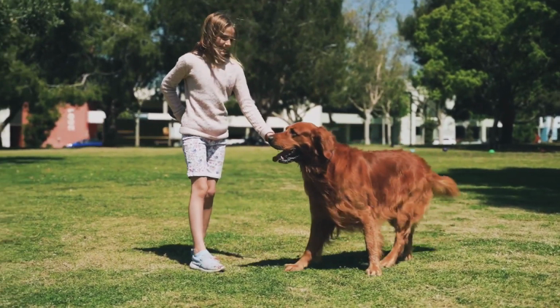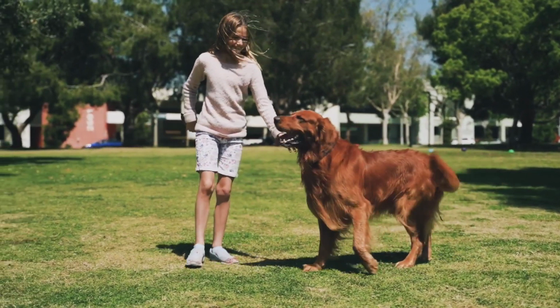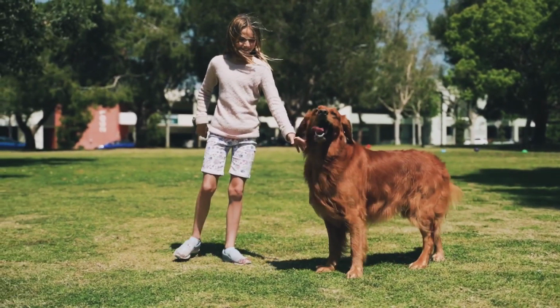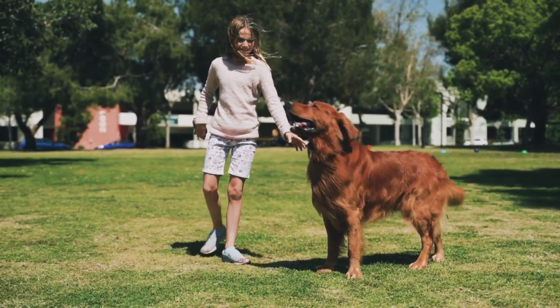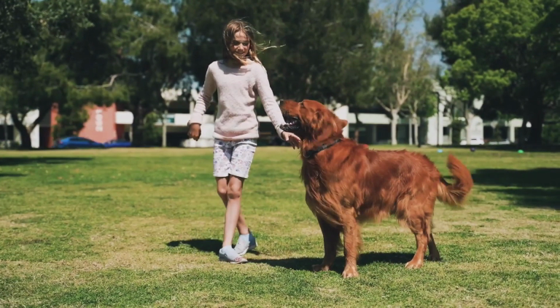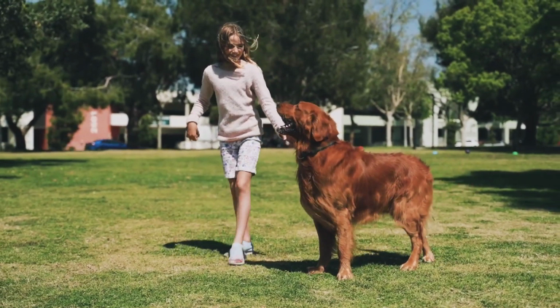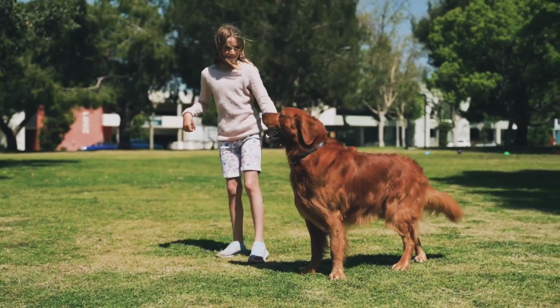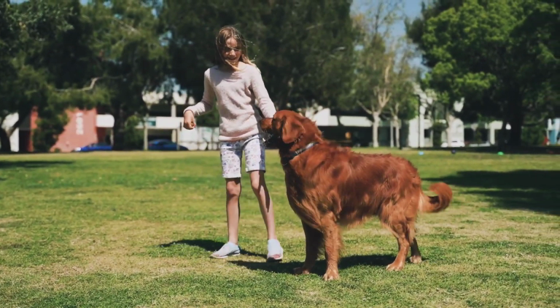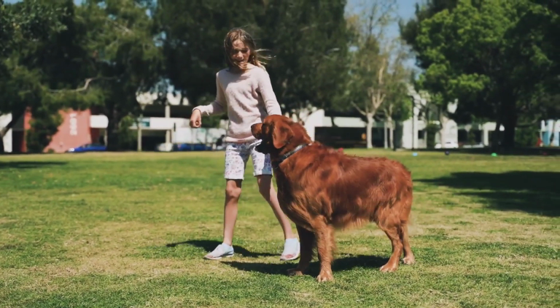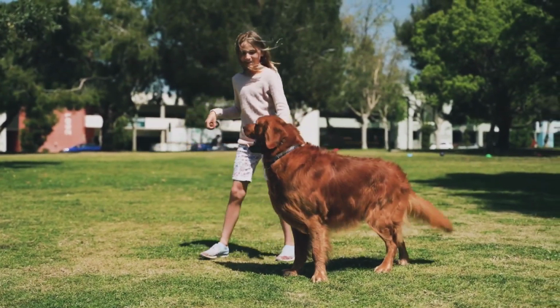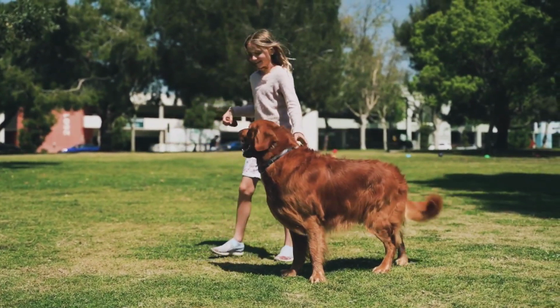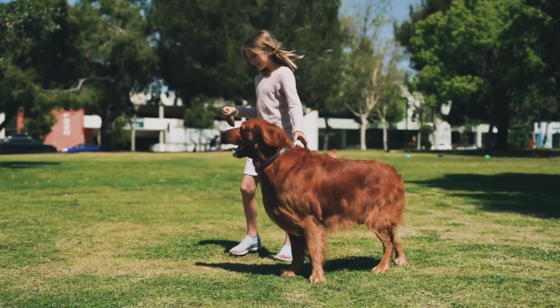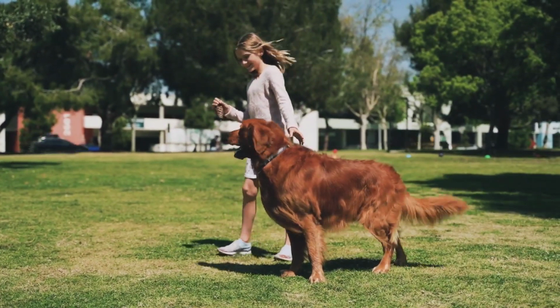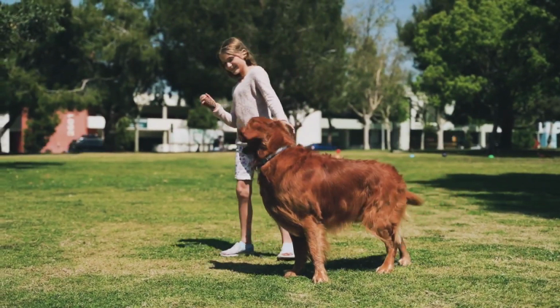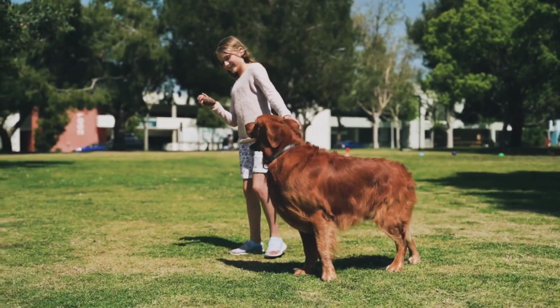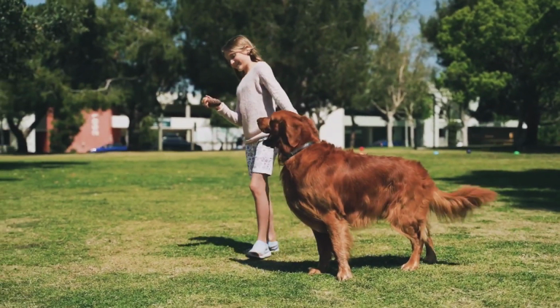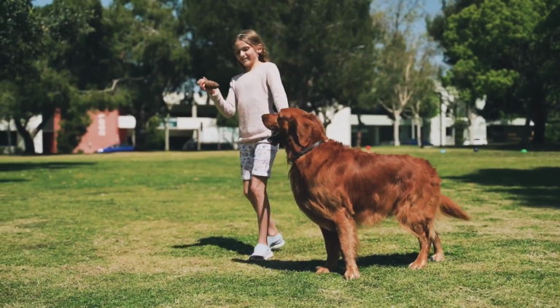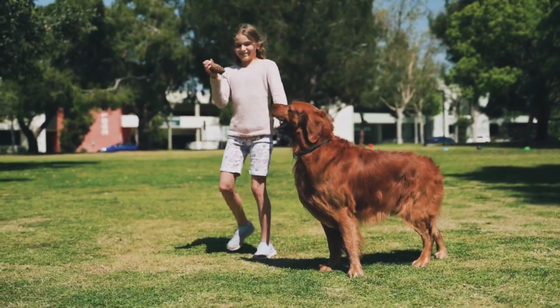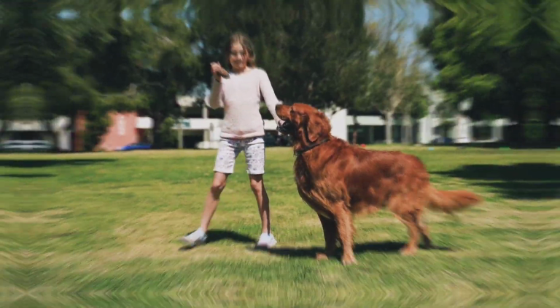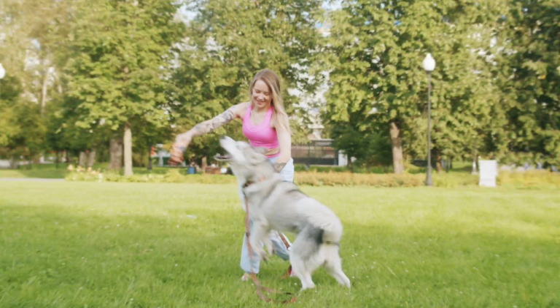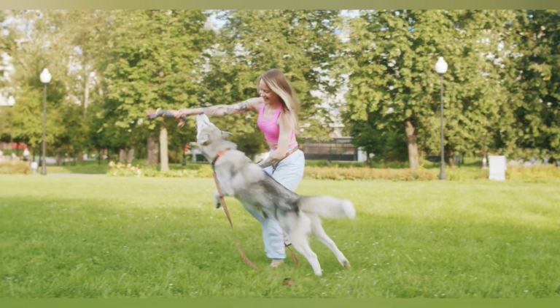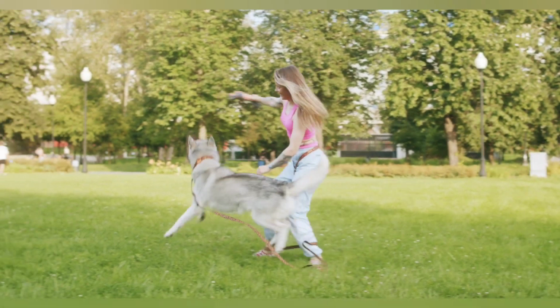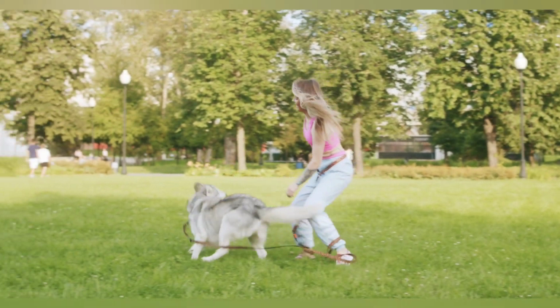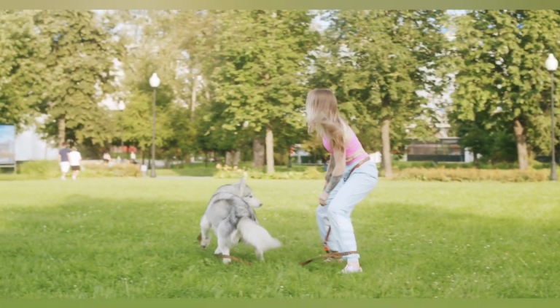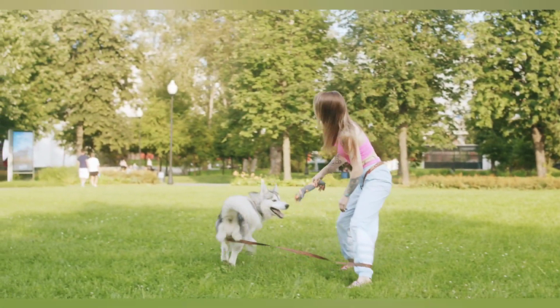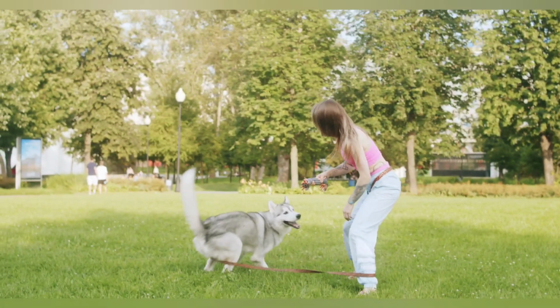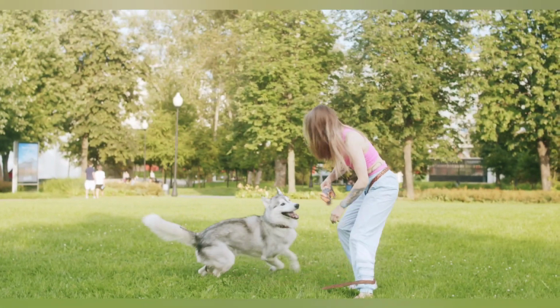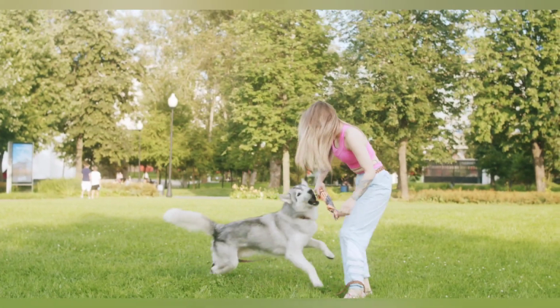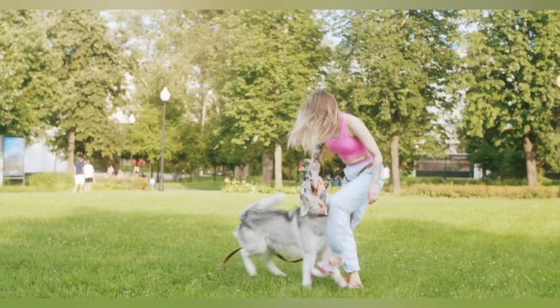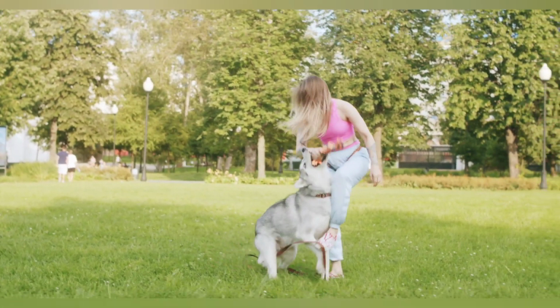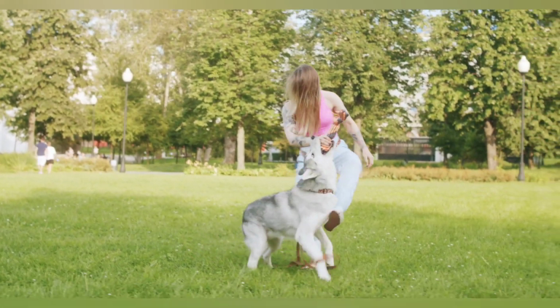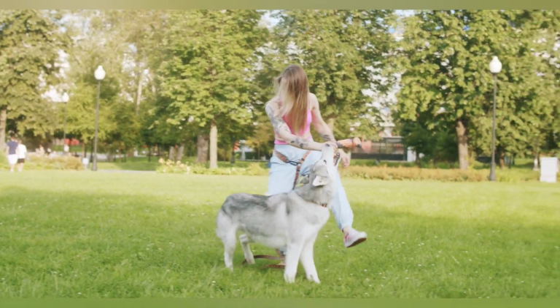Eleven: incorporate games. Games like tug of war, hide and seek, and fetch can be great ways to teach your dog new behaviors while also having fun together.